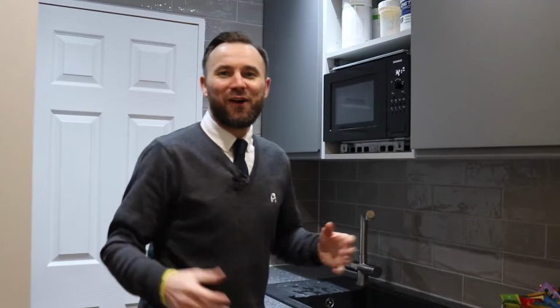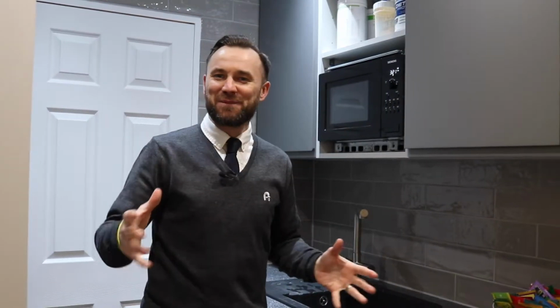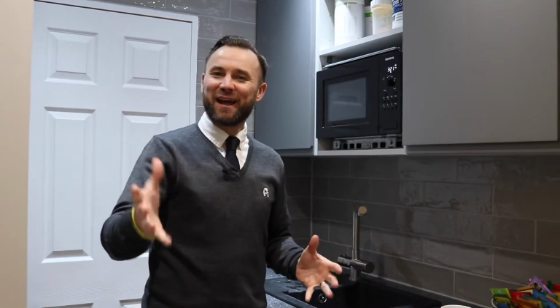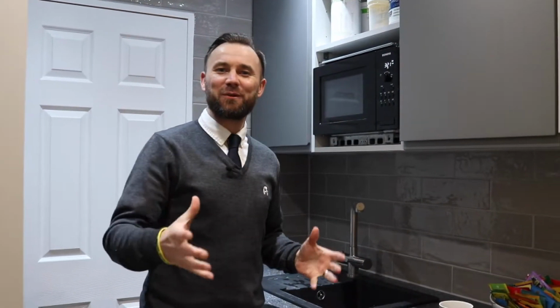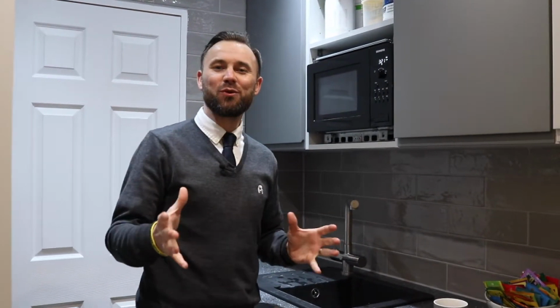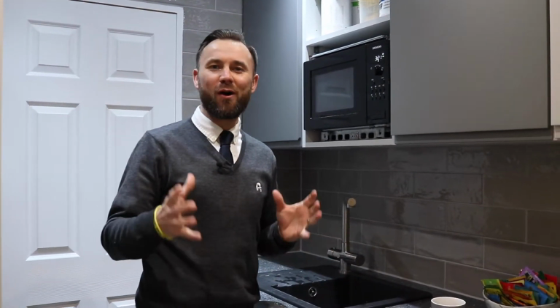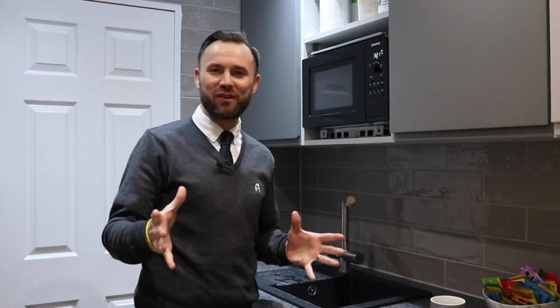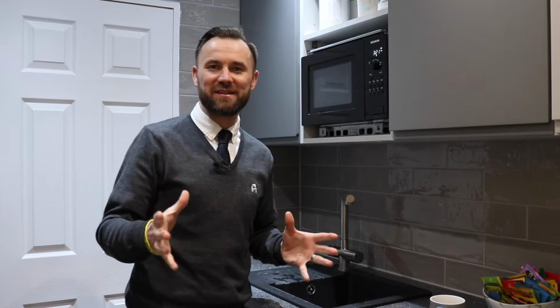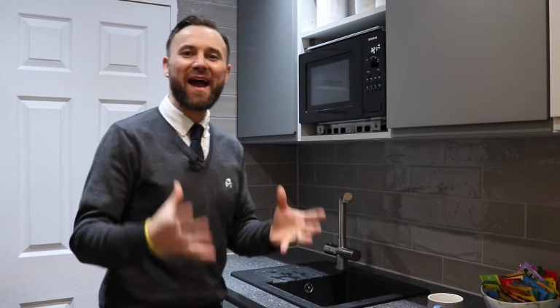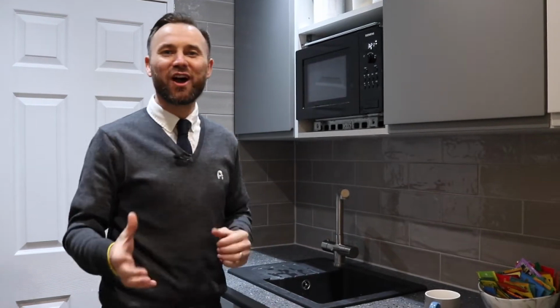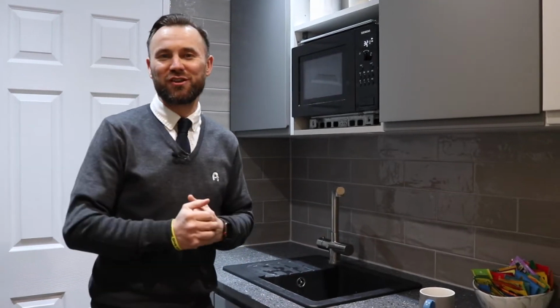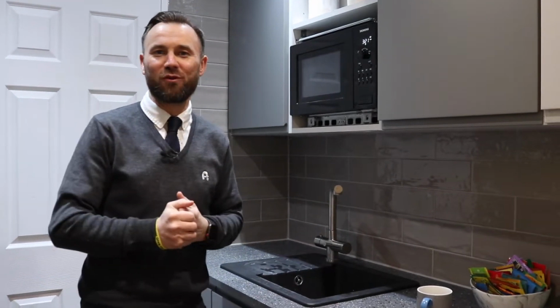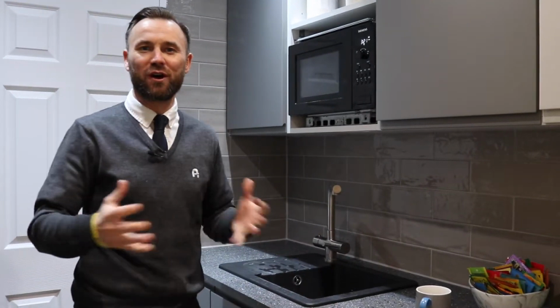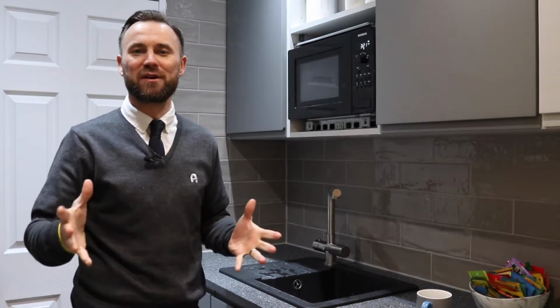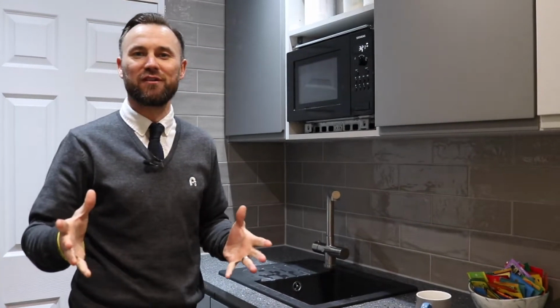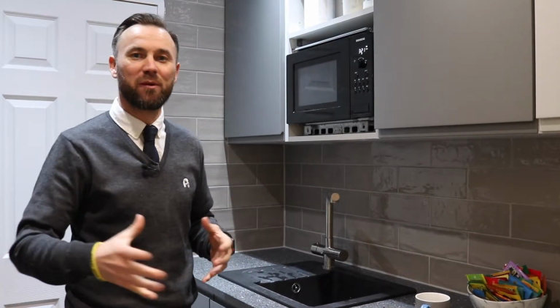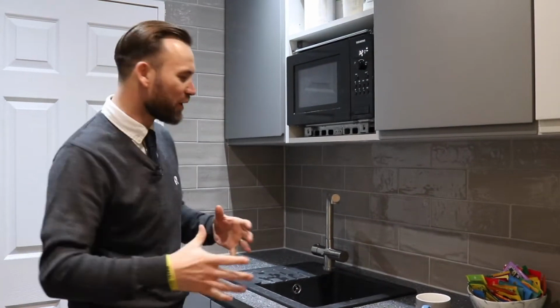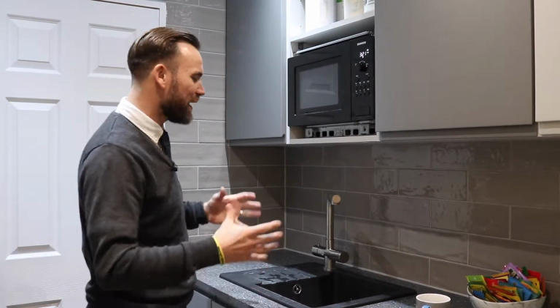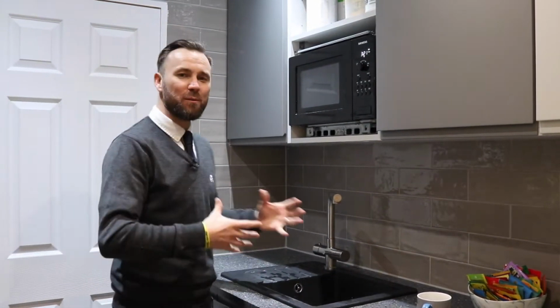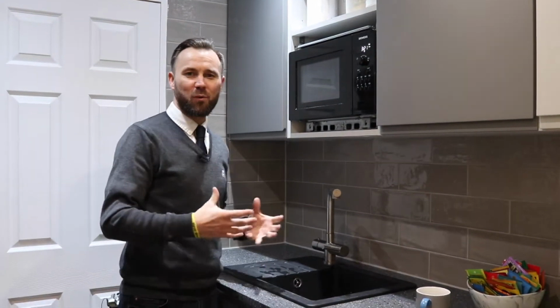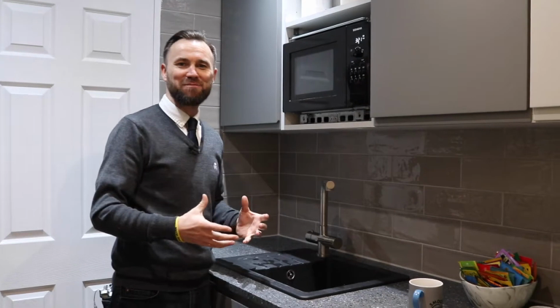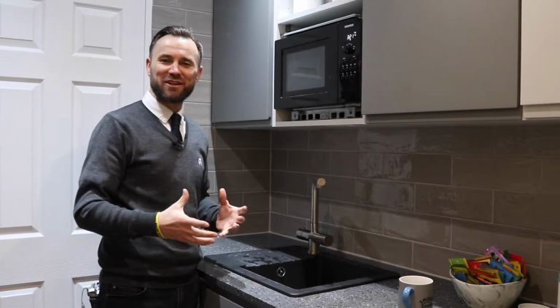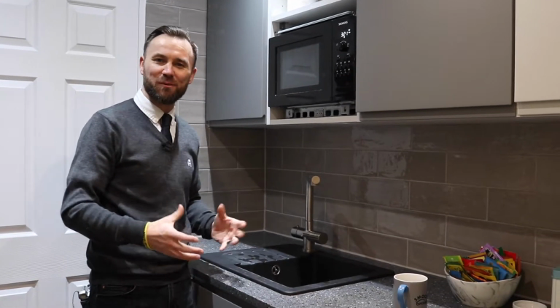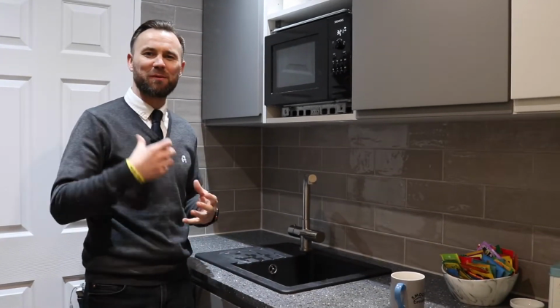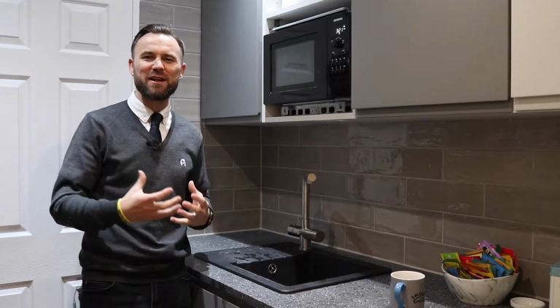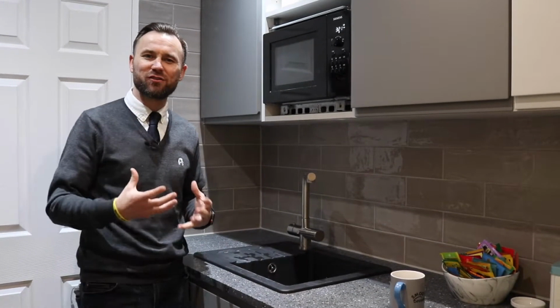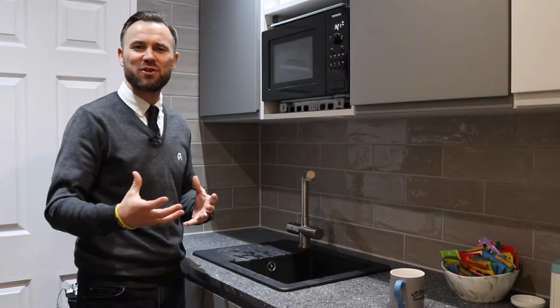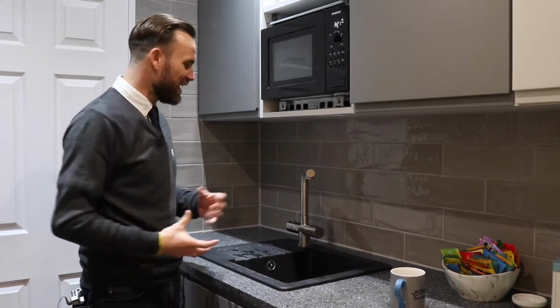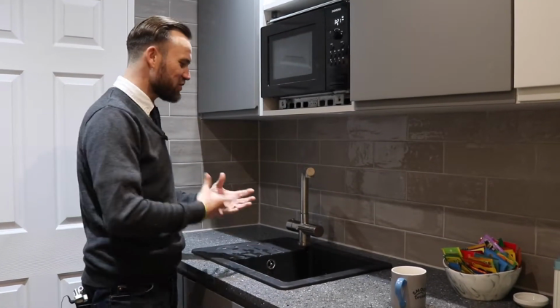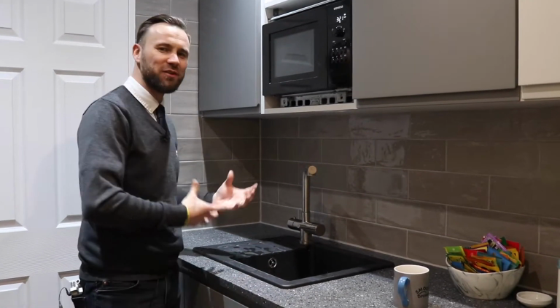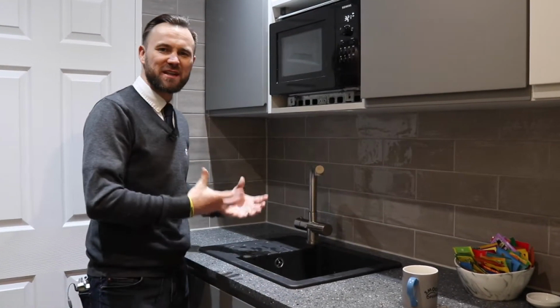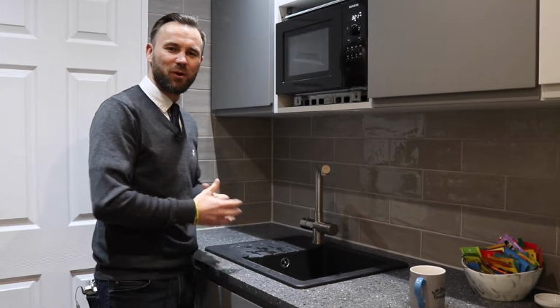Hi, and today I want to talk about hot taps. Now I have touched on this before in a previous video, but I just want to go through it now. We've got a working model in the showroom, so I thought it'd be a really good opportunity to show you this particular model.